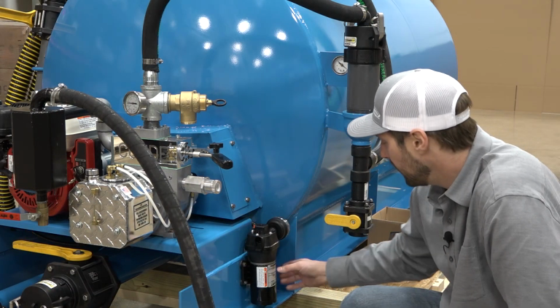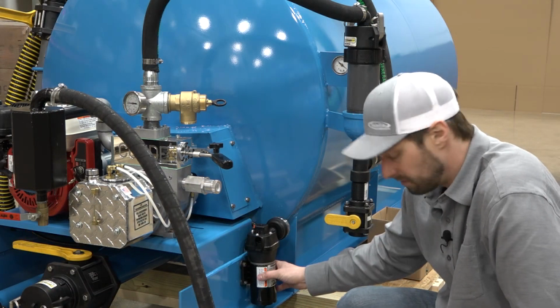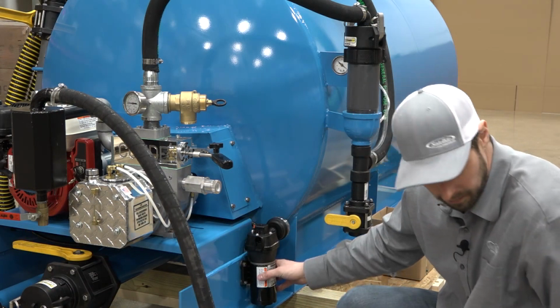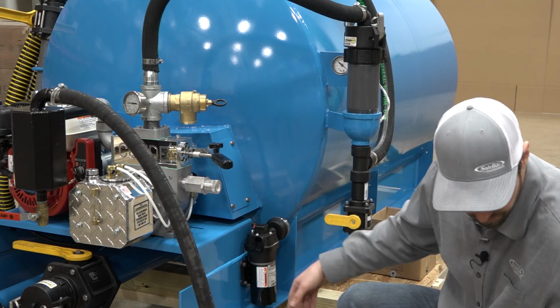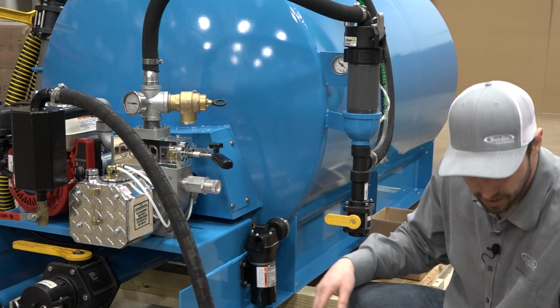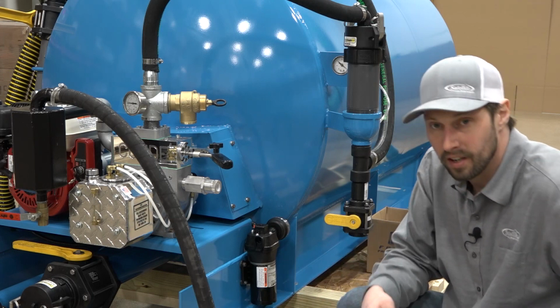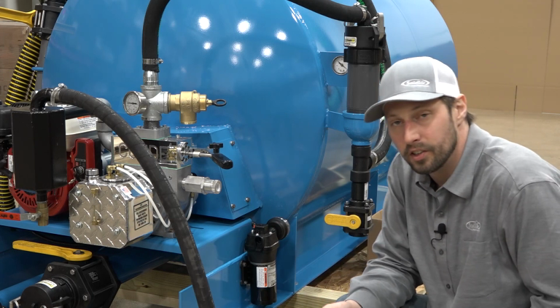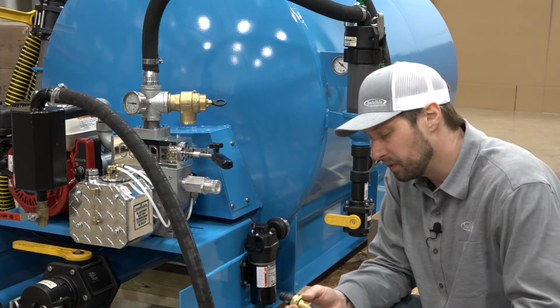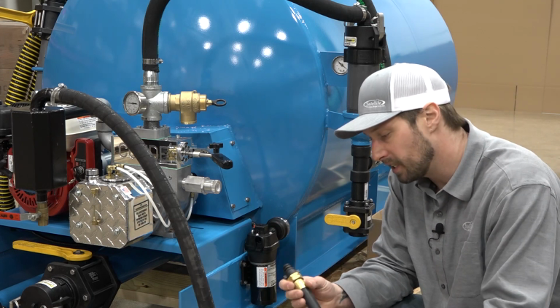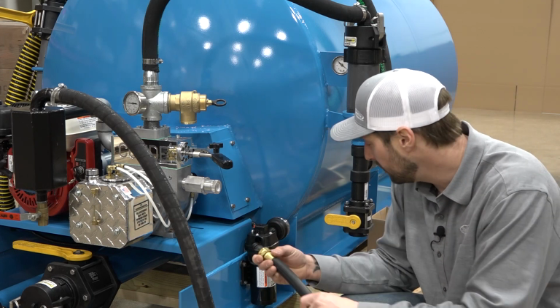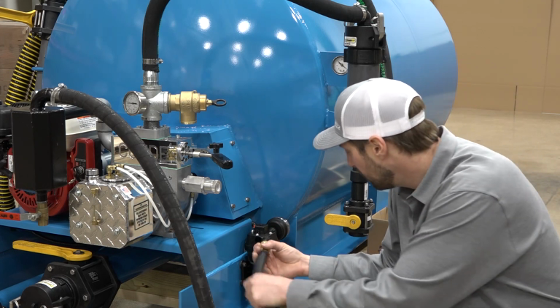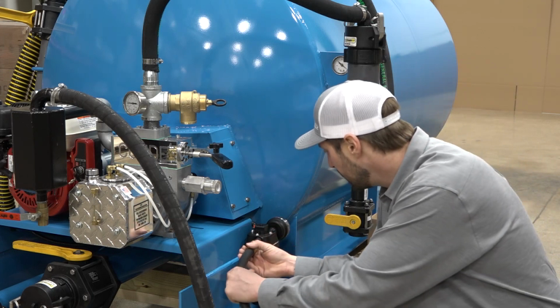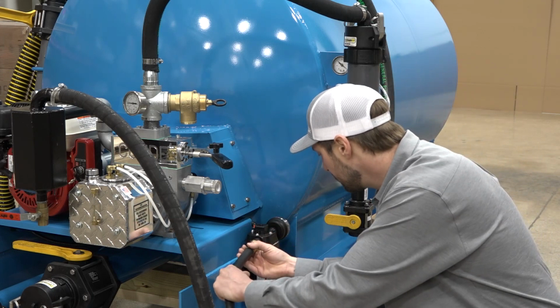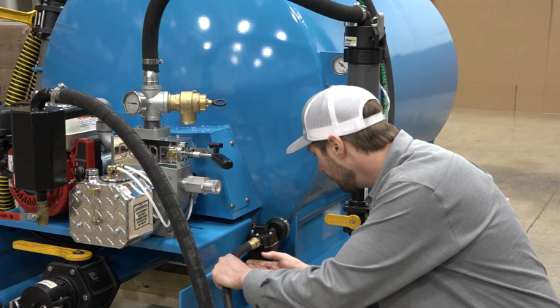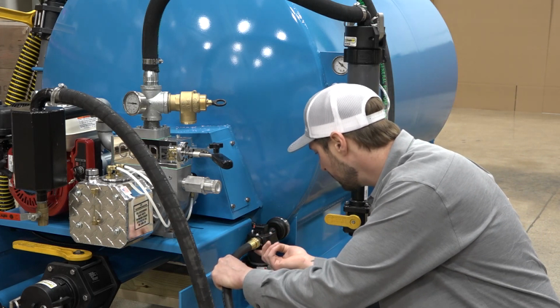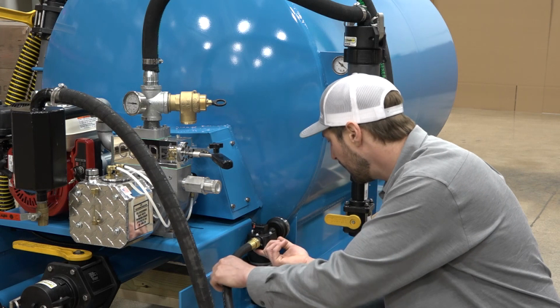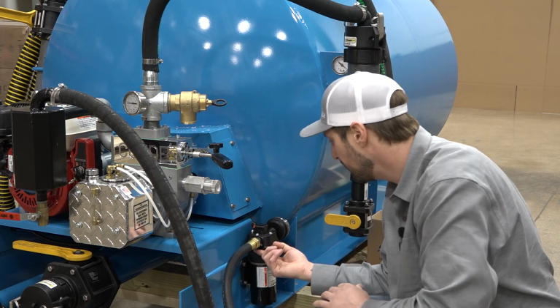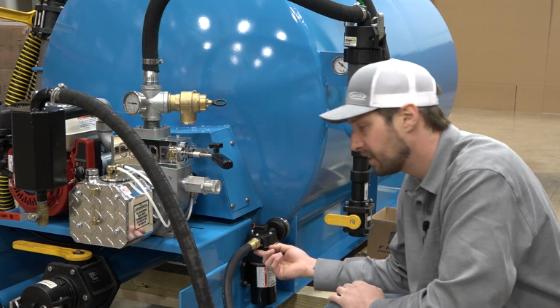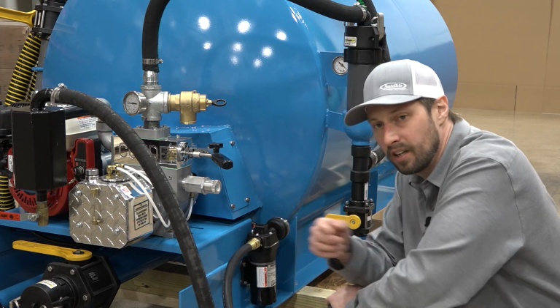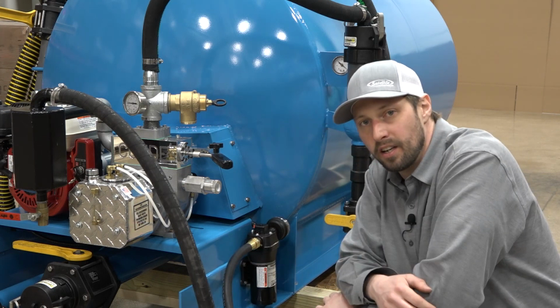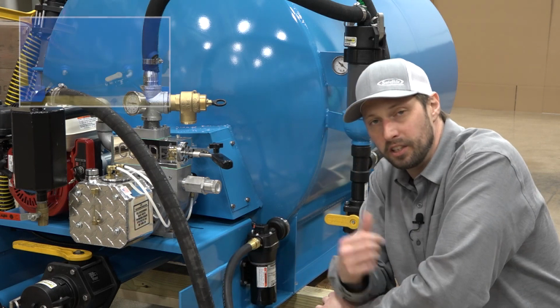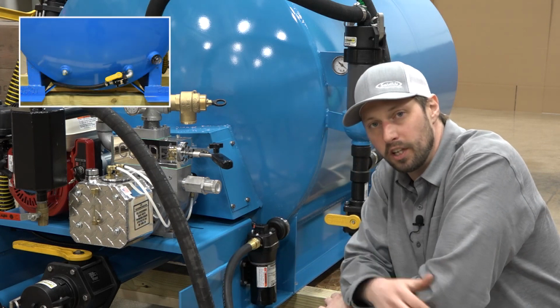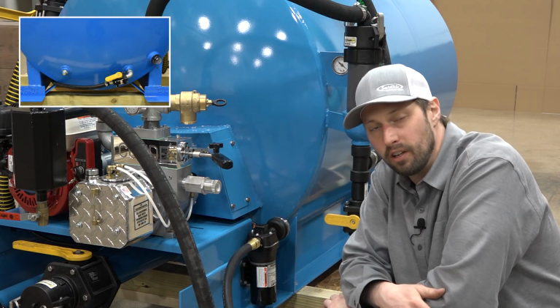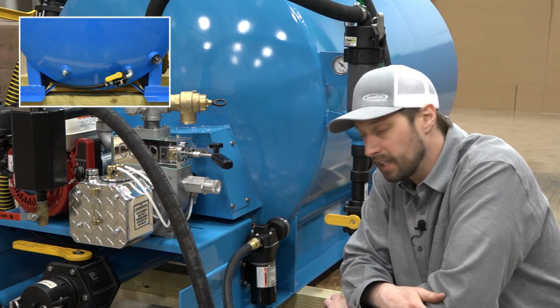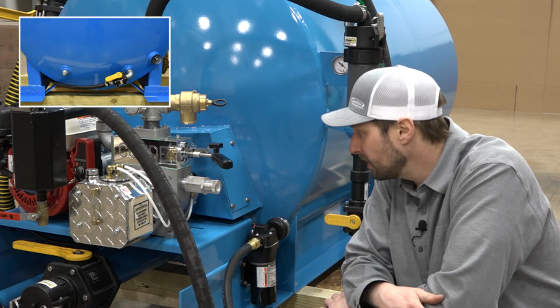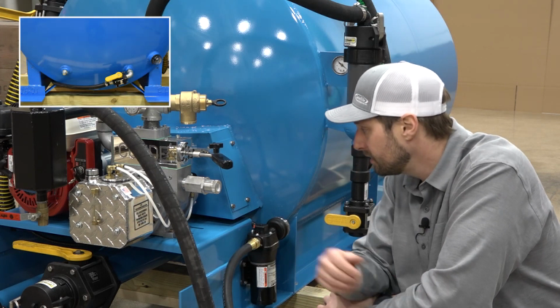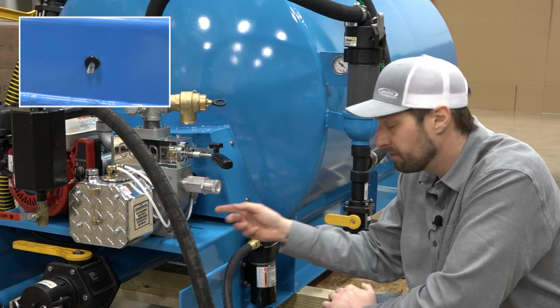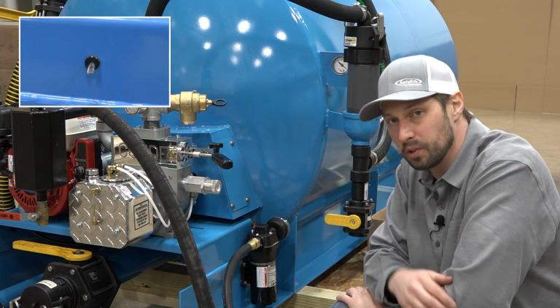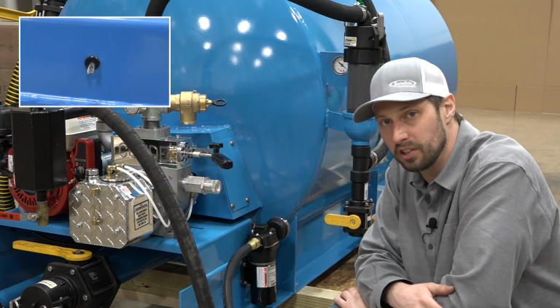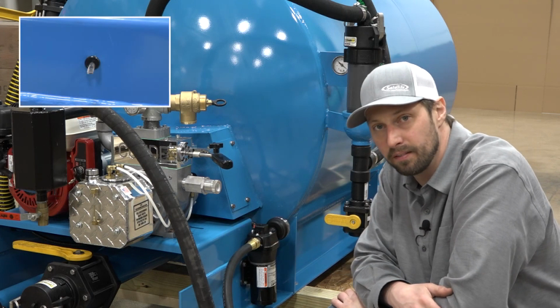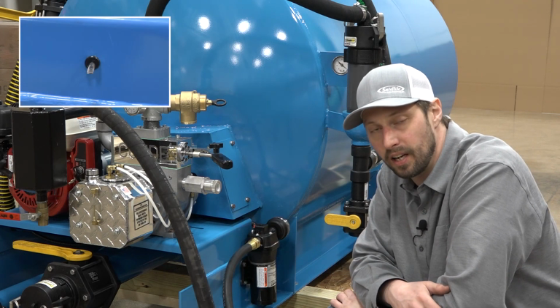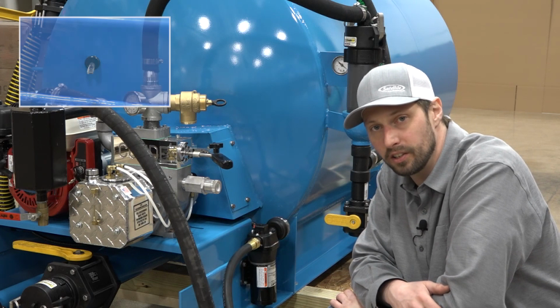Located here is our flow jet. To hook it up, we just simply take the male end of our hose, stick it in, and lock it in place. Make sure that our fresh water valve in the back is turned on and flip the switch on the other side and you're good to go.